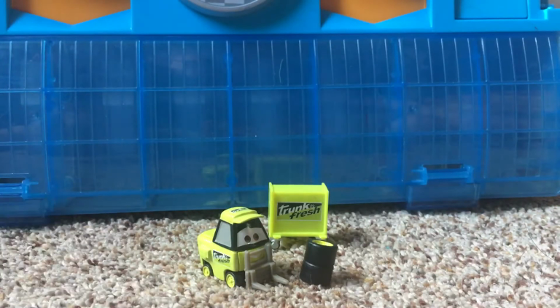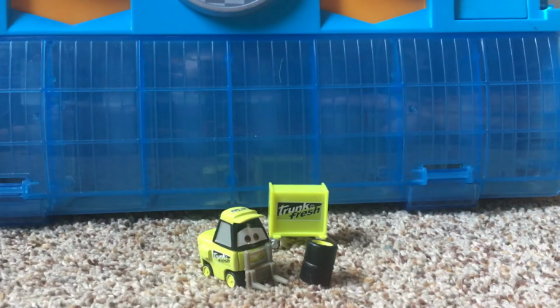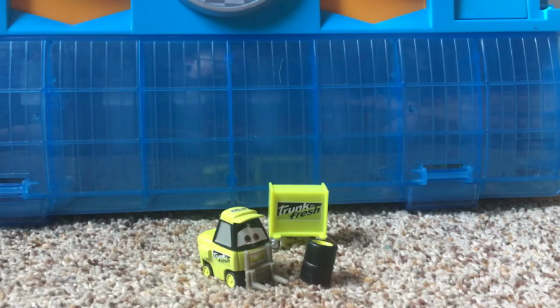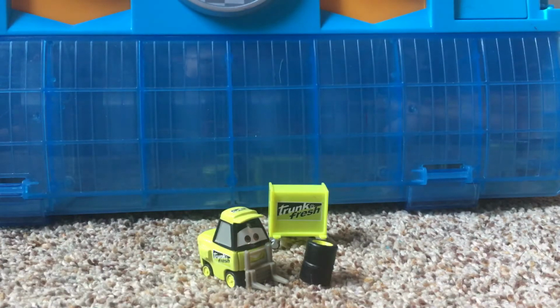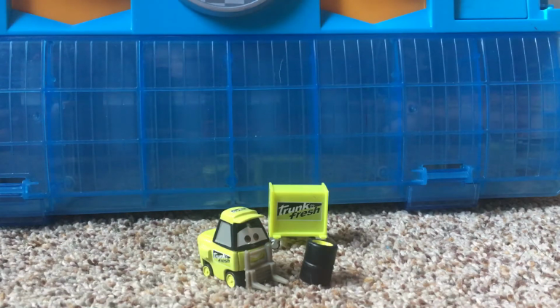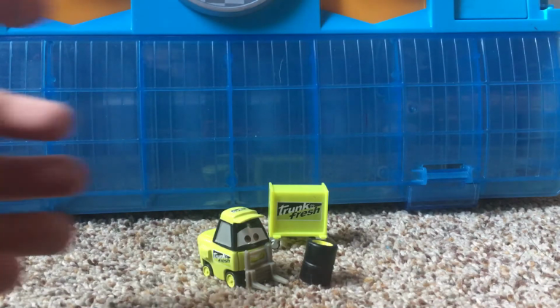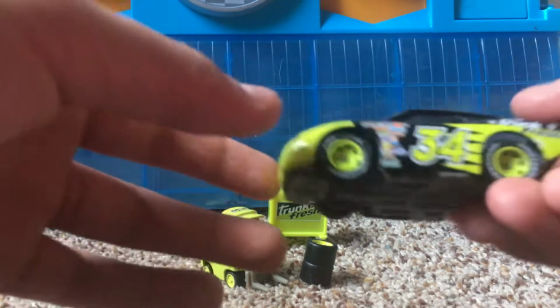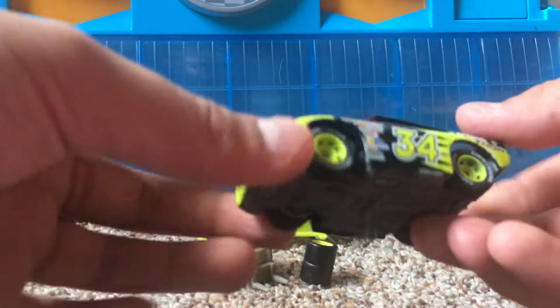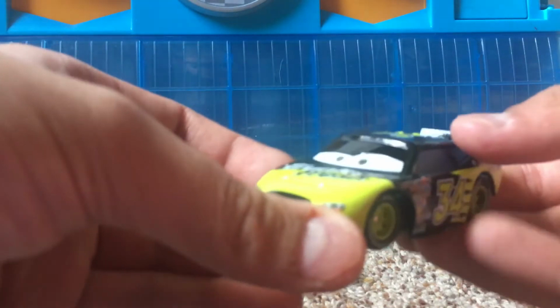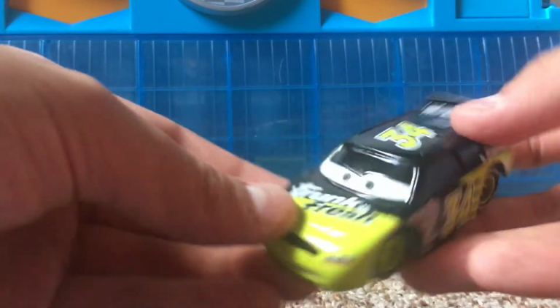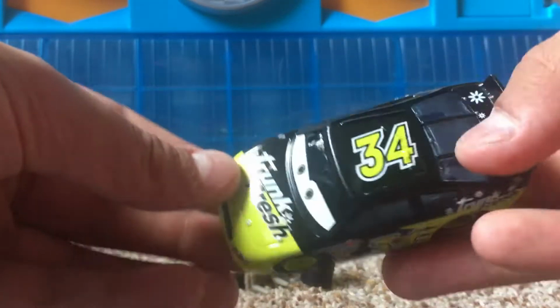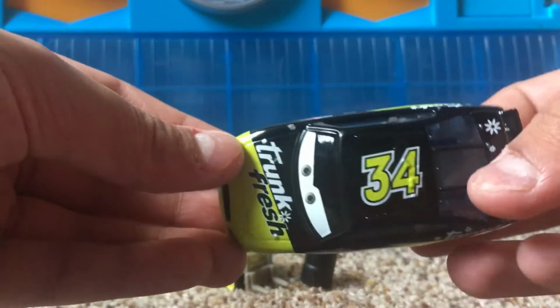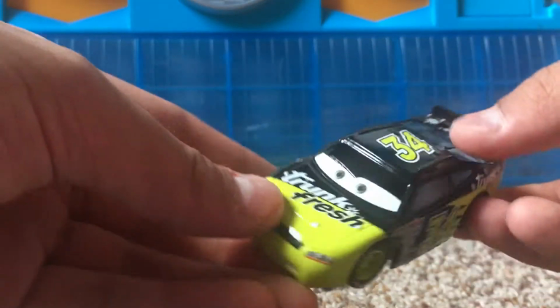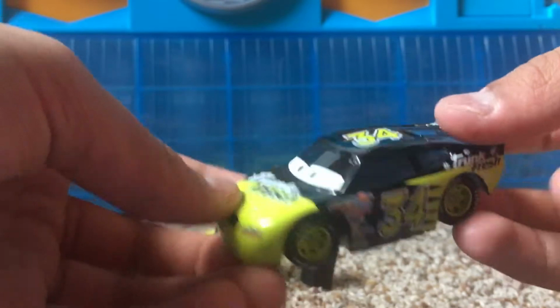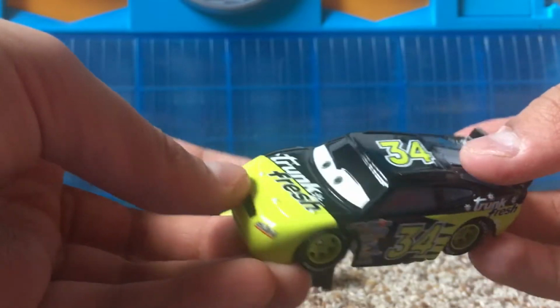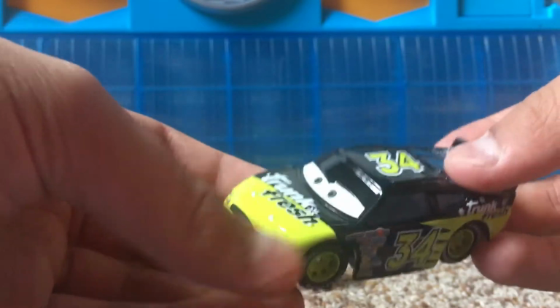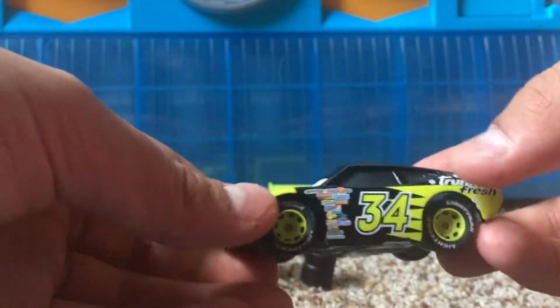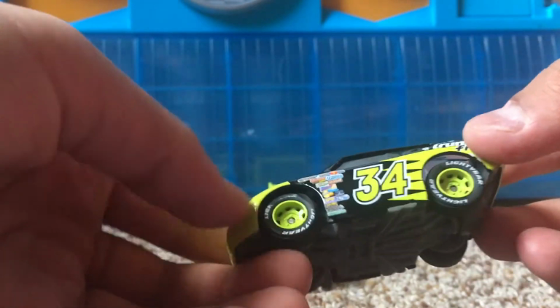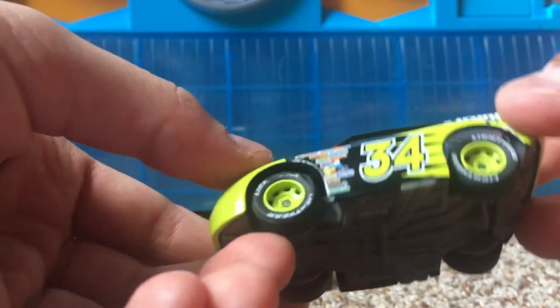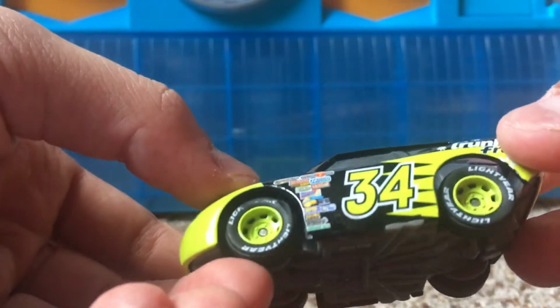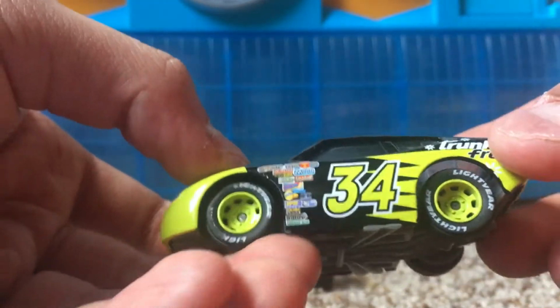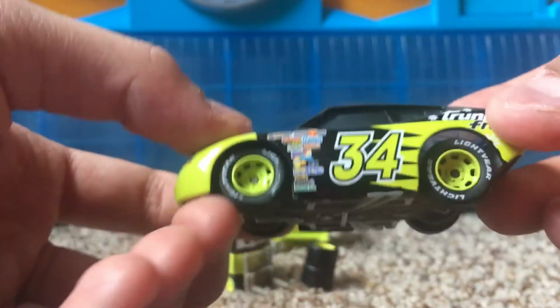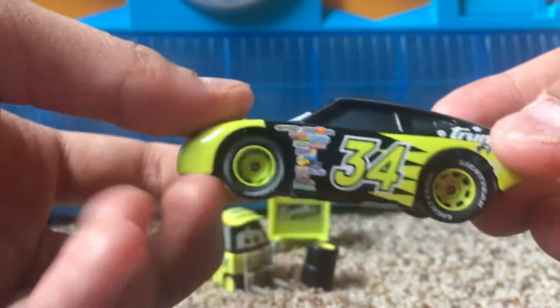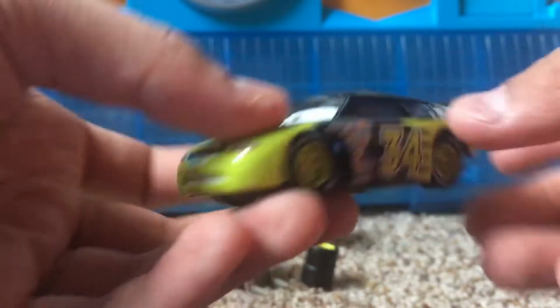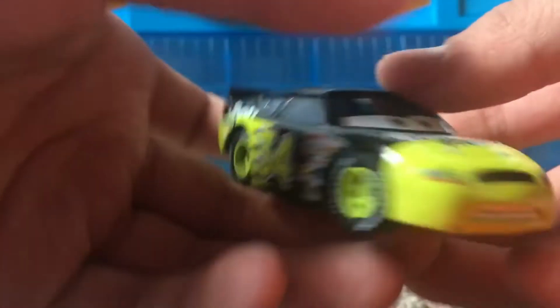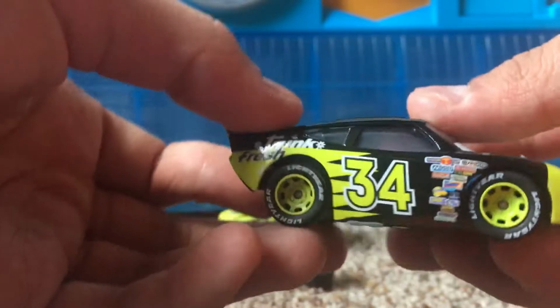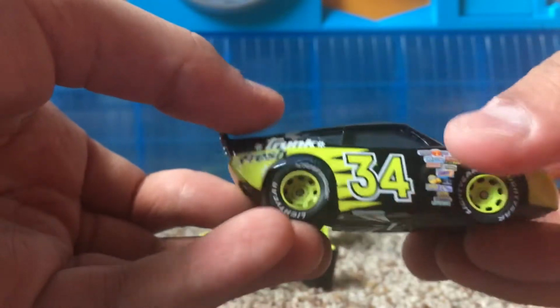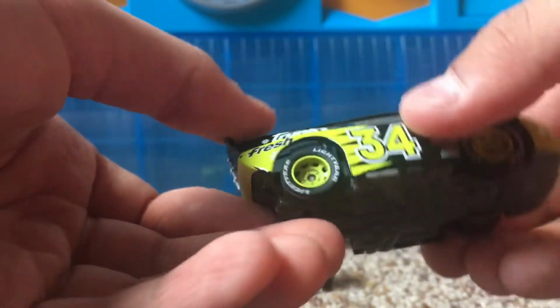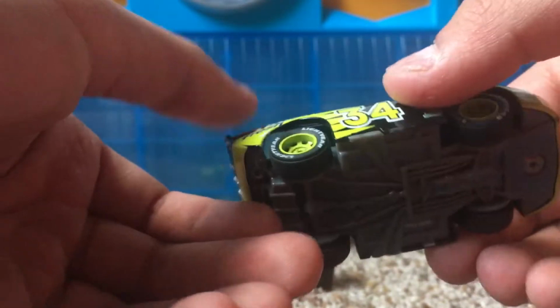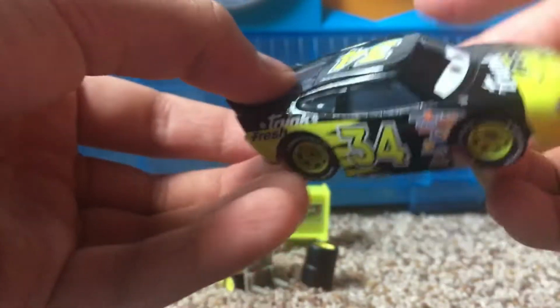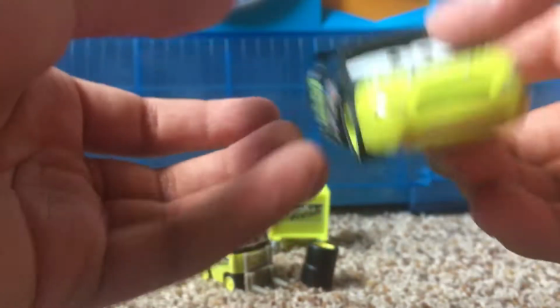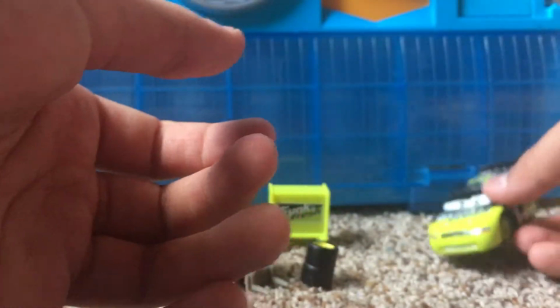Since he's the Trunk Fresh Racer, for the occasion I'm going to be bringing out Dirksen D'Agostino, which is the Trunk Fresh Racer. This is the rubber tire variant, not the actual die-cast form of him.